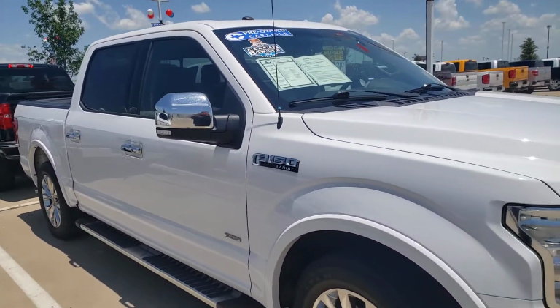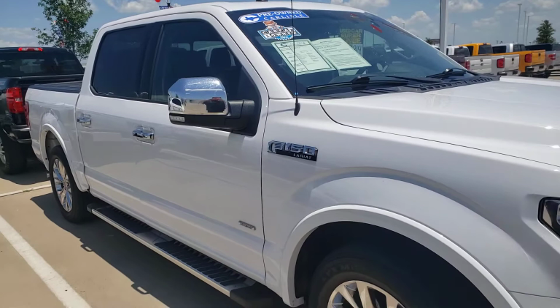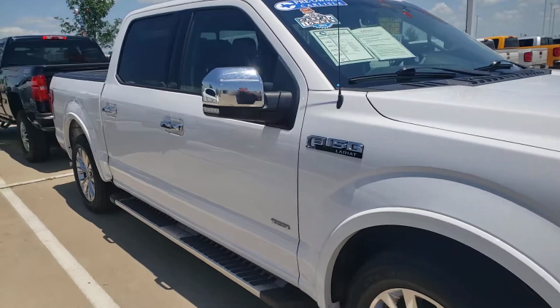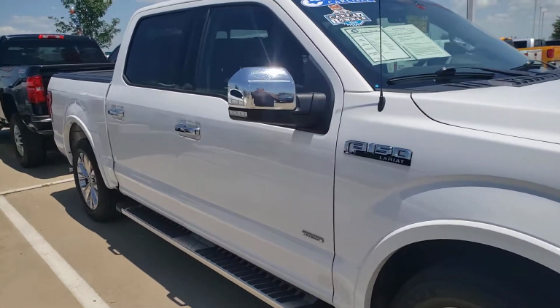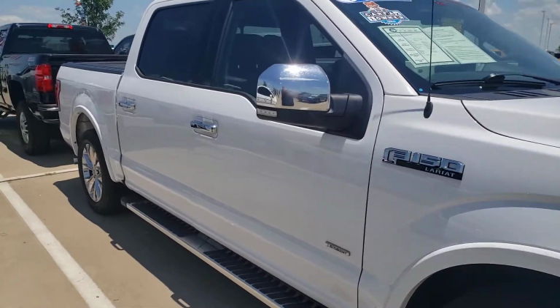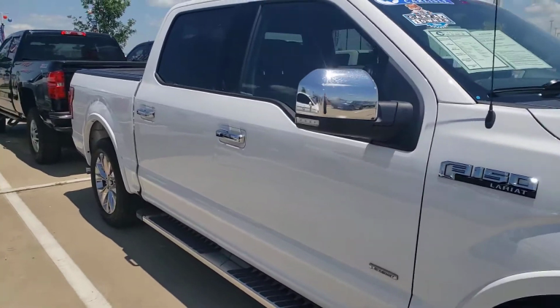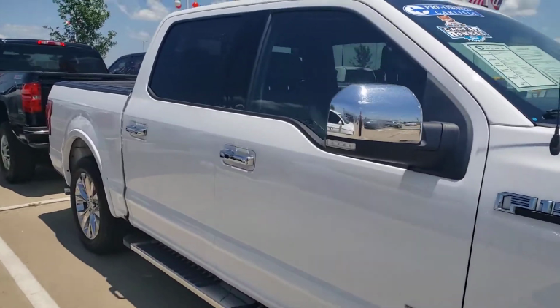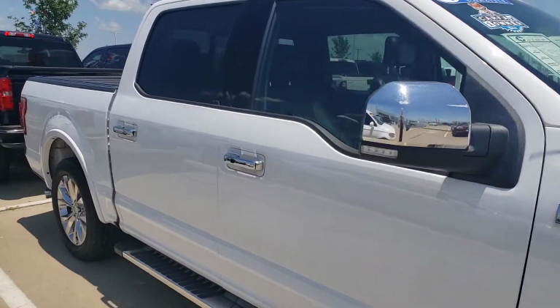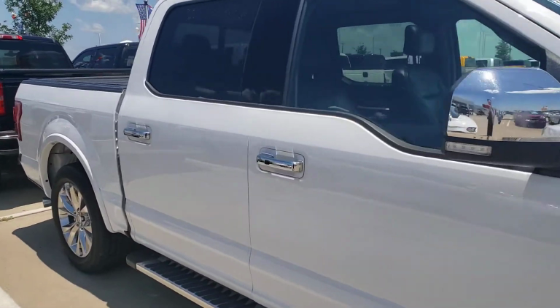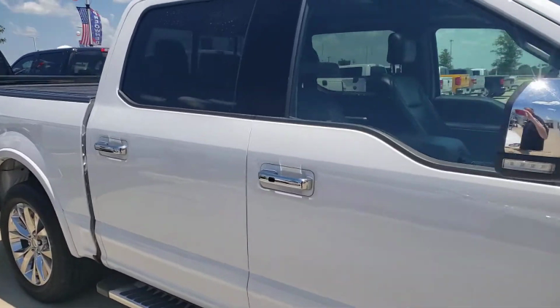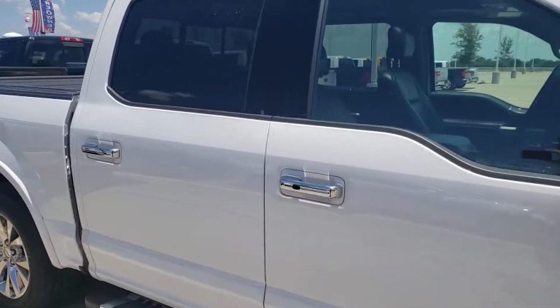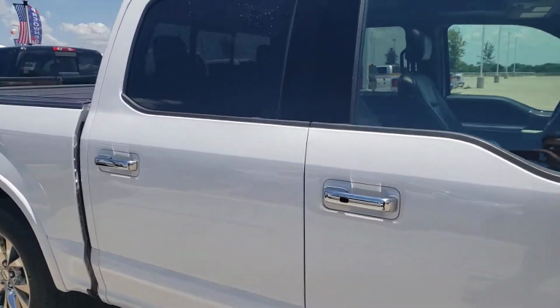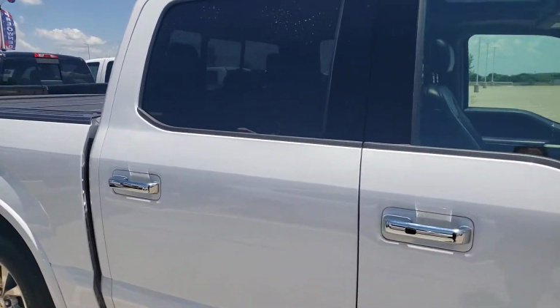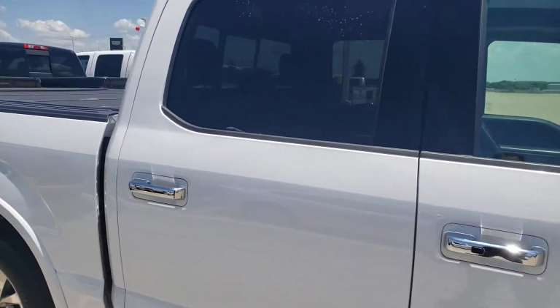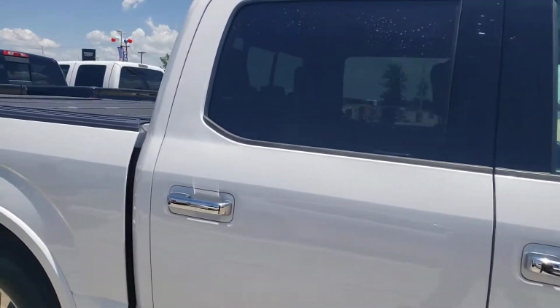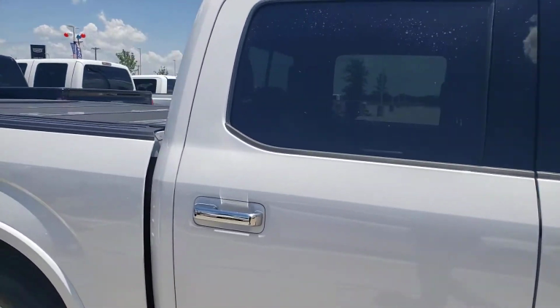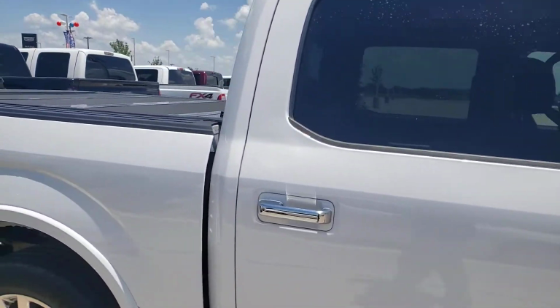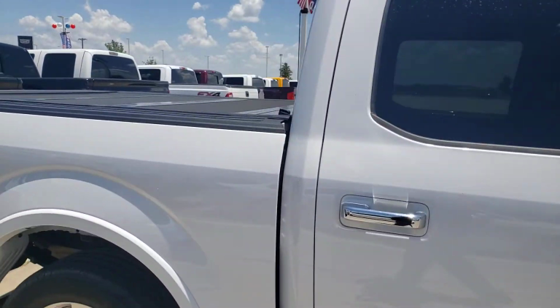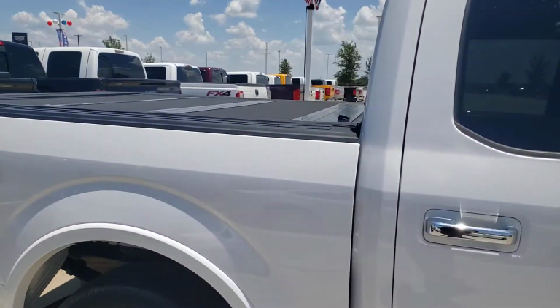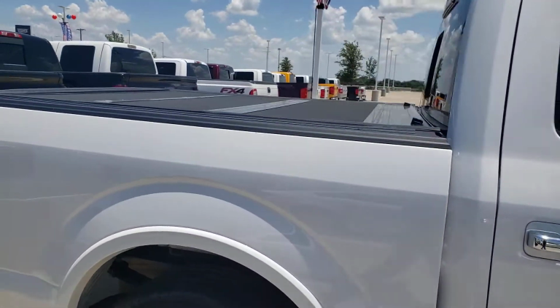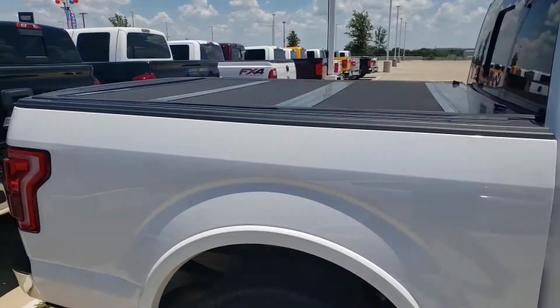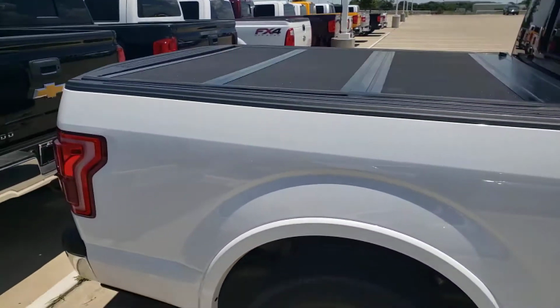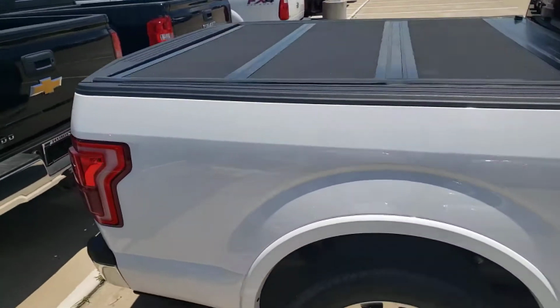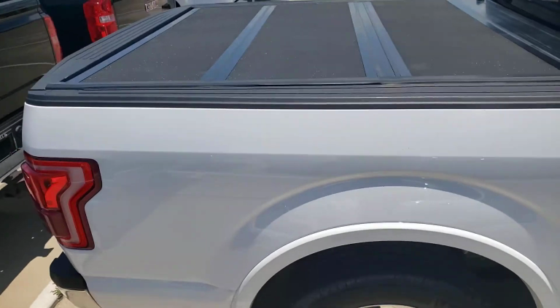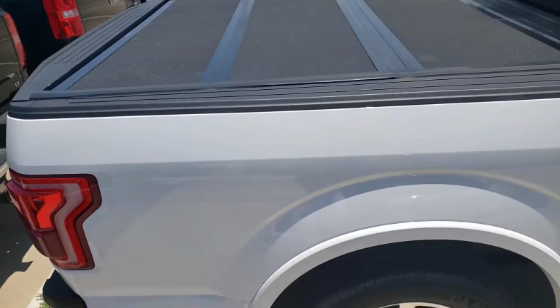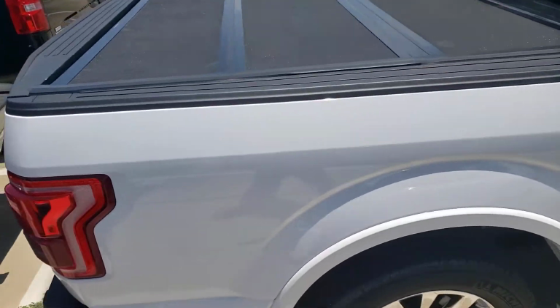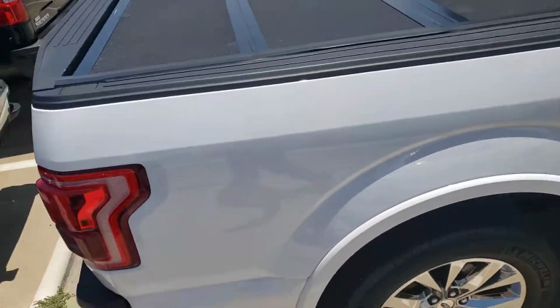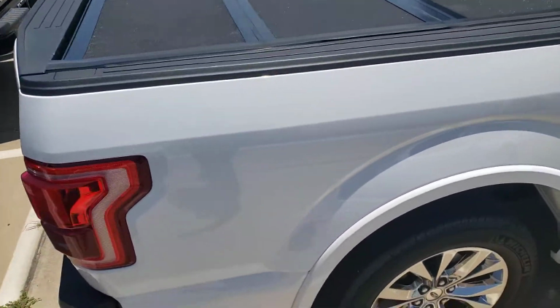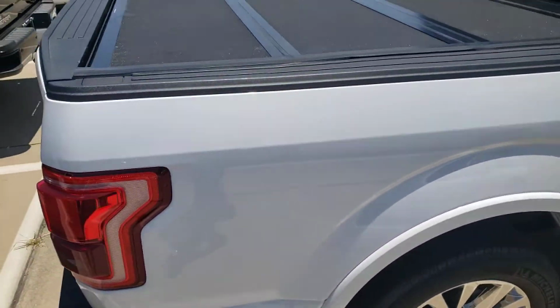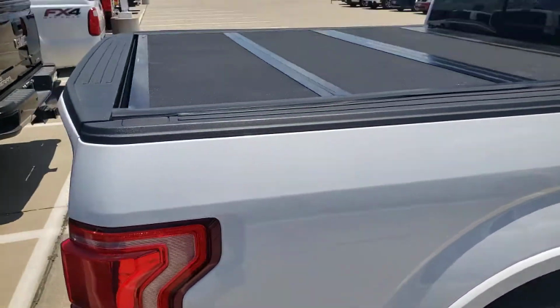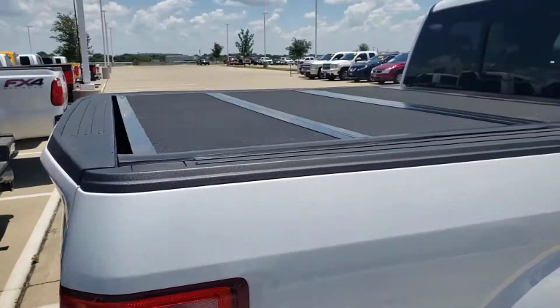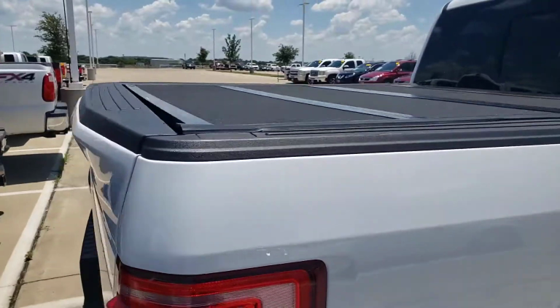It's a Lariat. It's got the leather, it's got all the equipment, the navigation, including a nice roll-top bed cover.